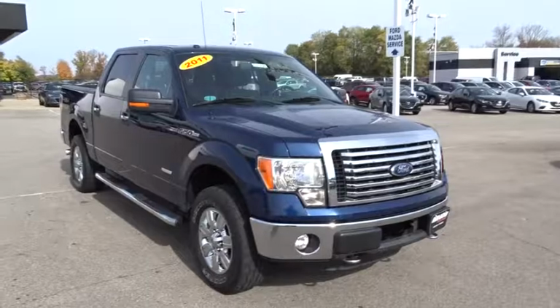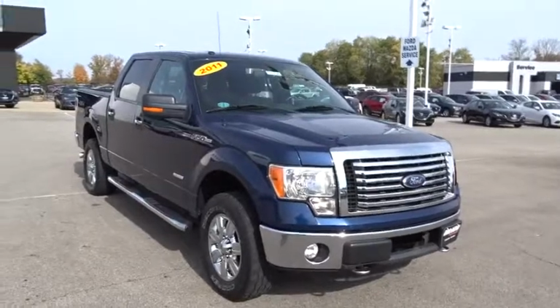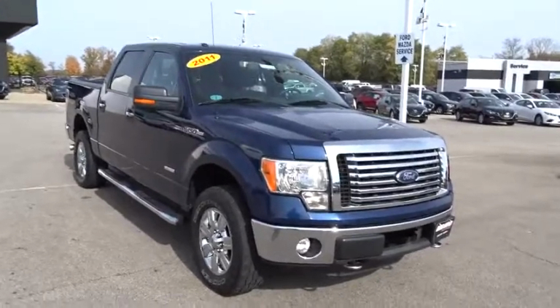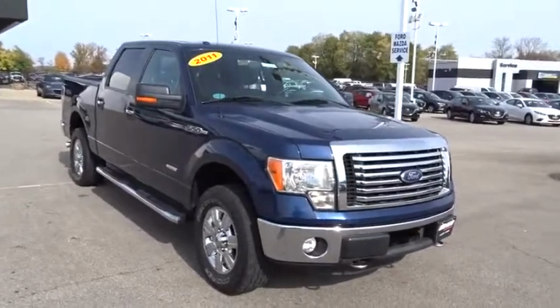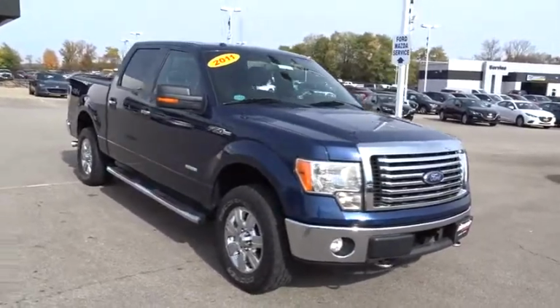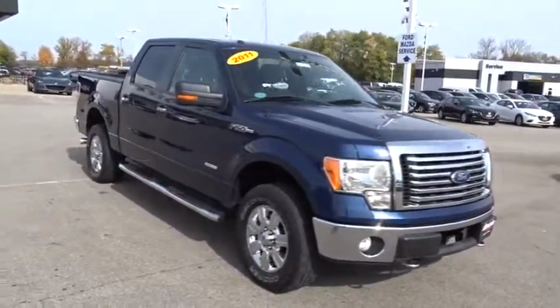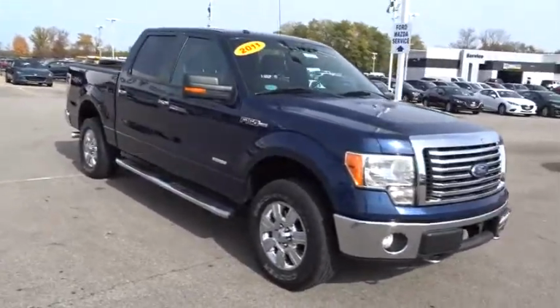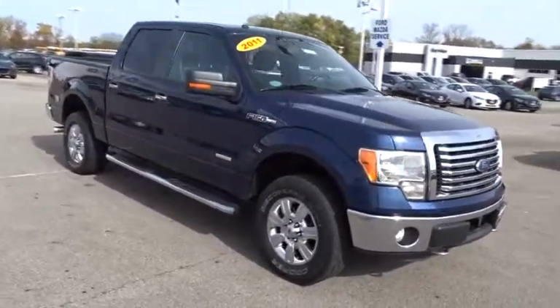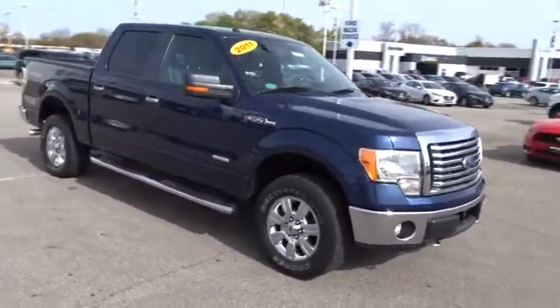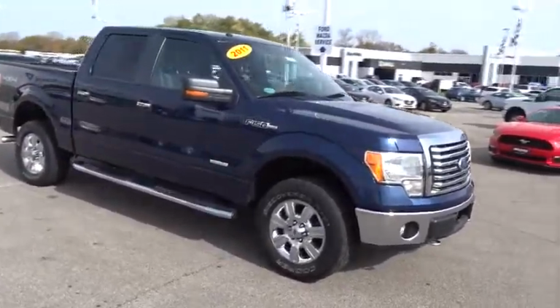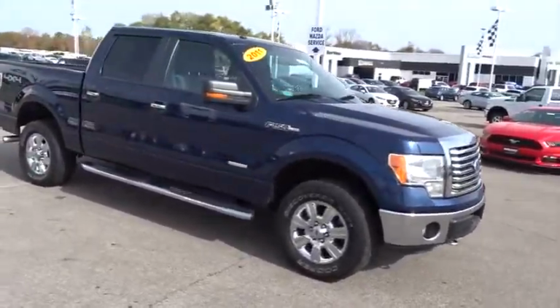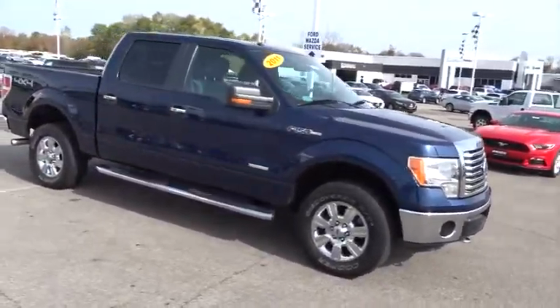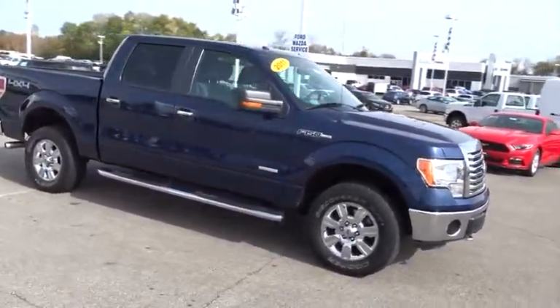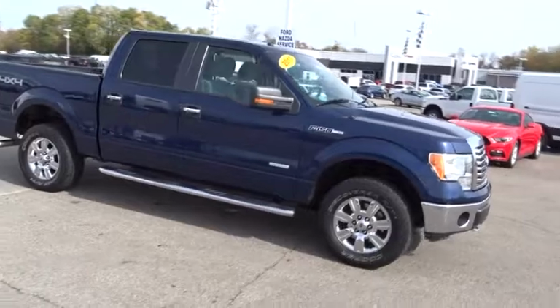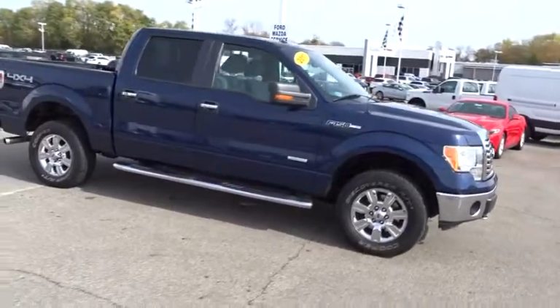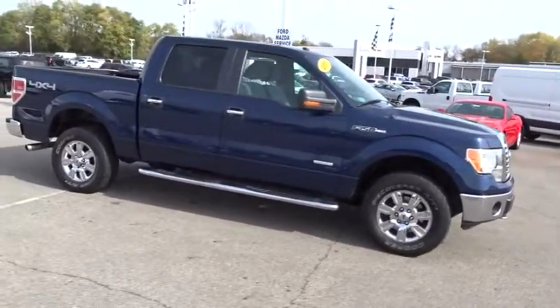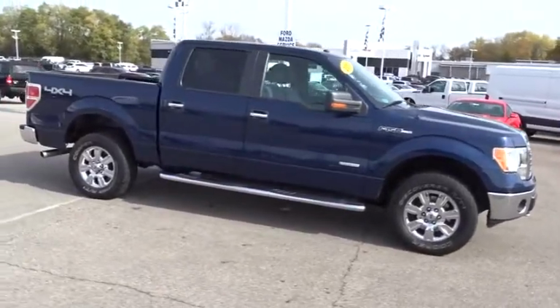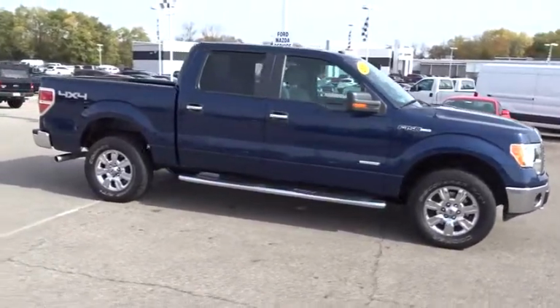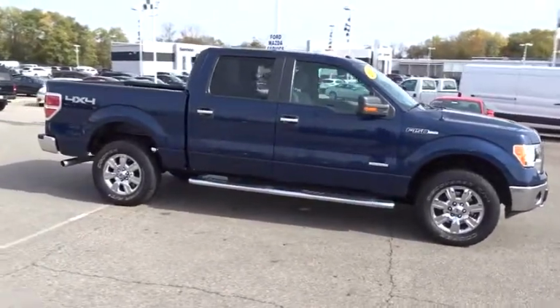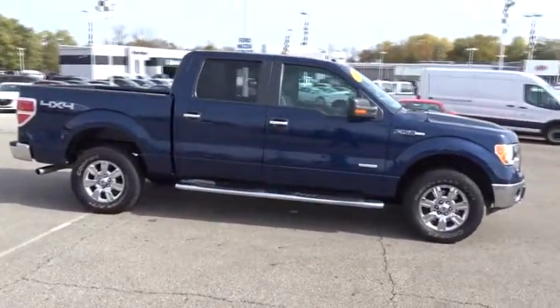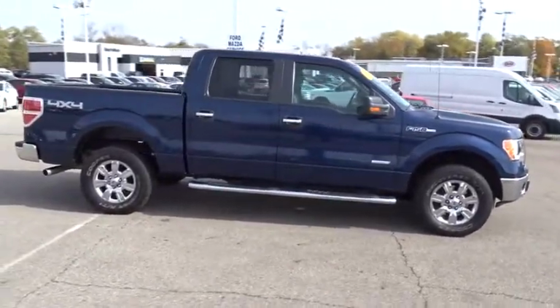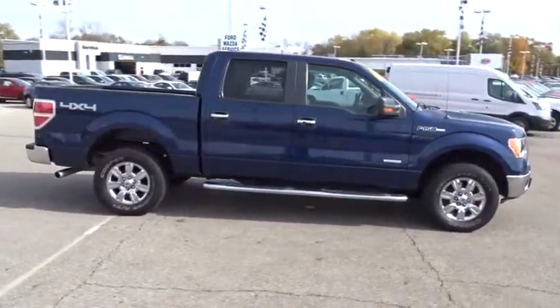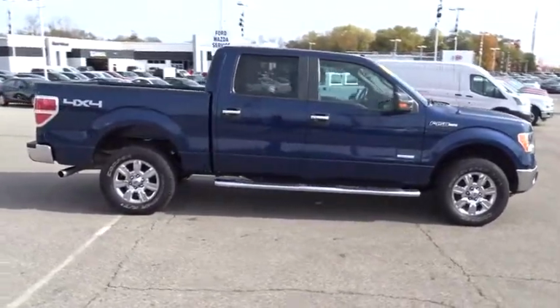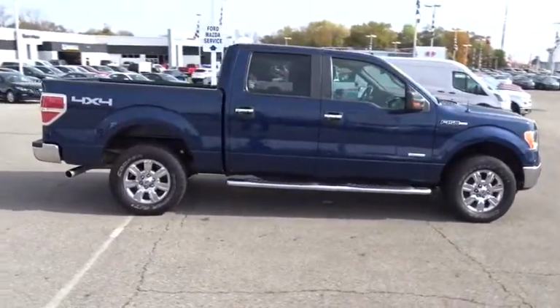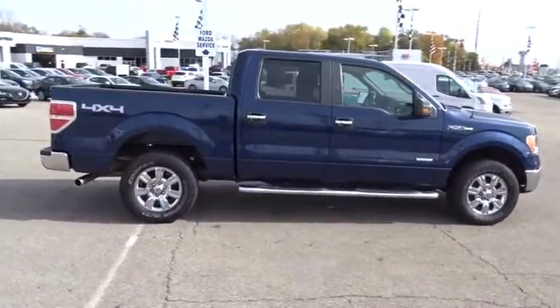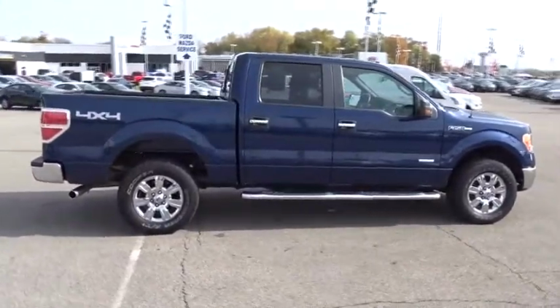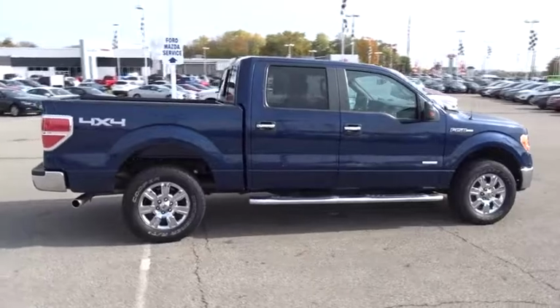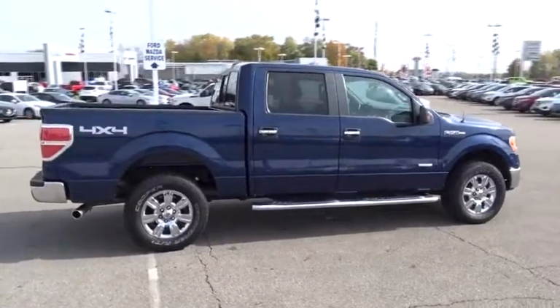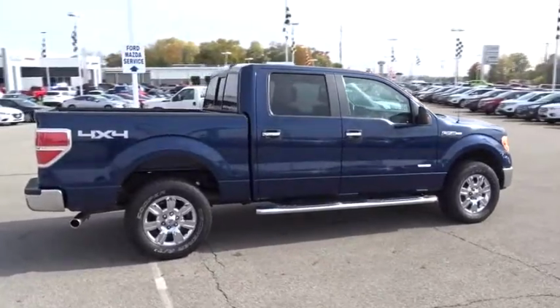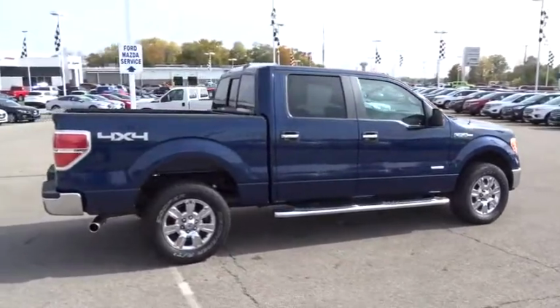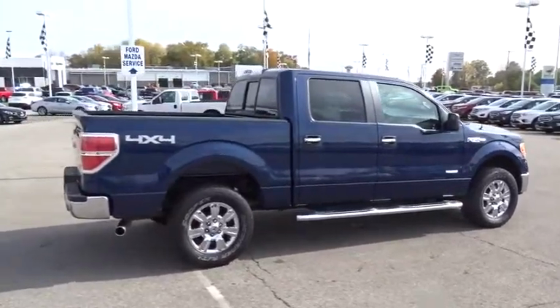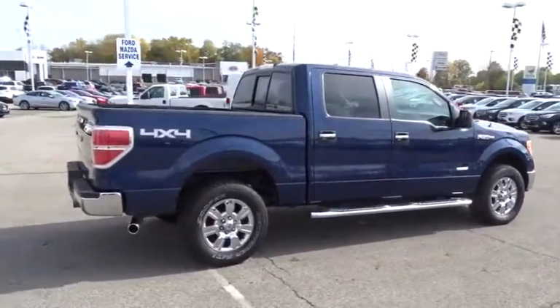2011 Ford F-150. A Ford F-150 knows how to handle any situation. It's built to follow orders. No whining. This vehicle has less than 80,000 miles.